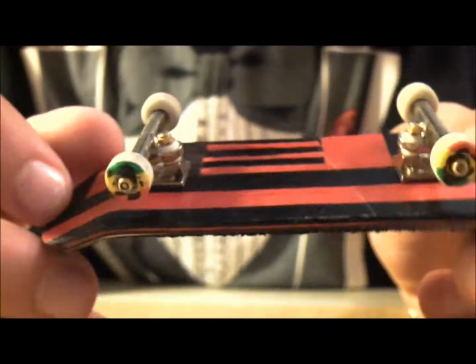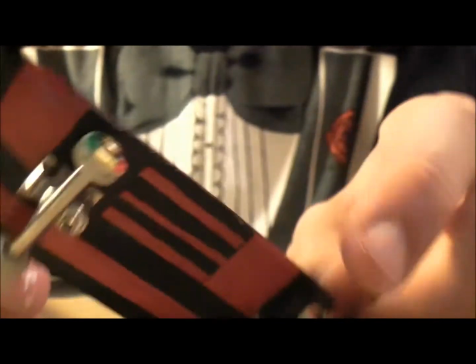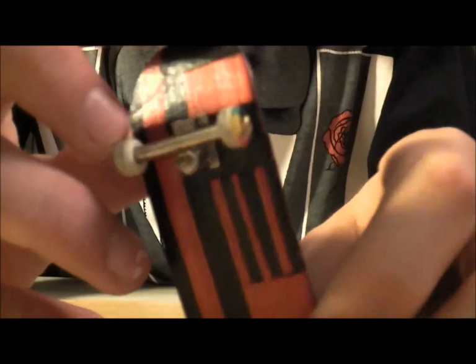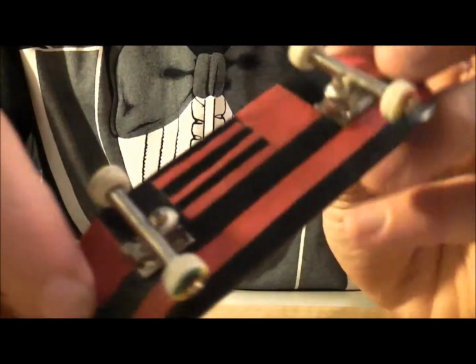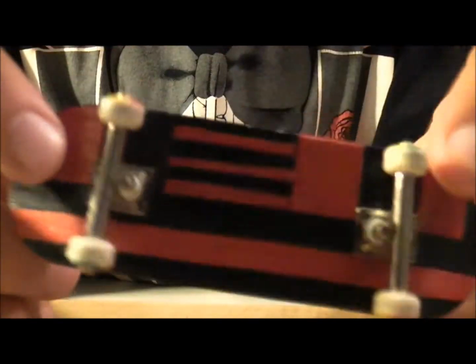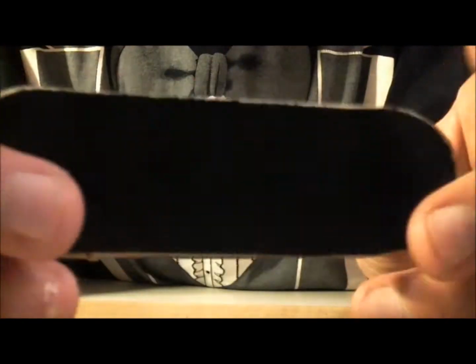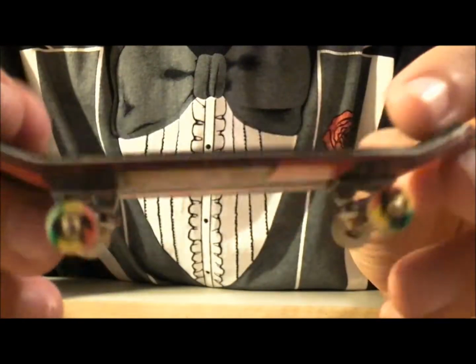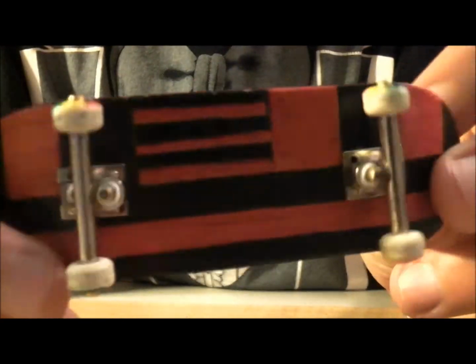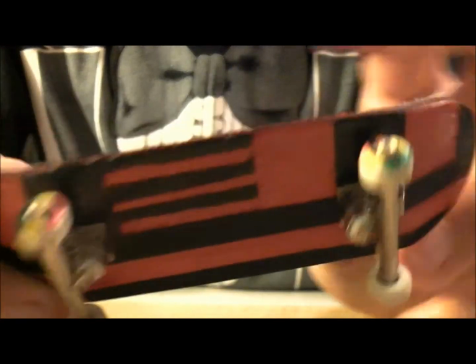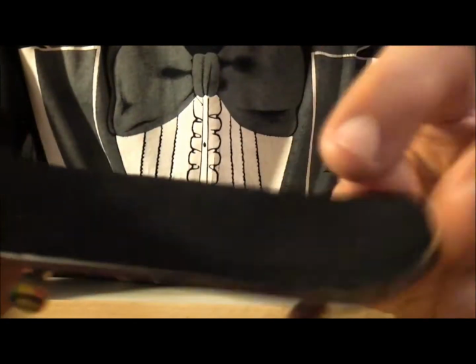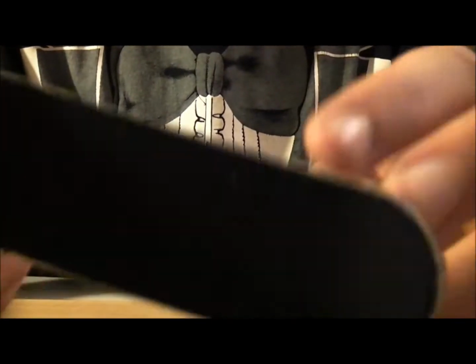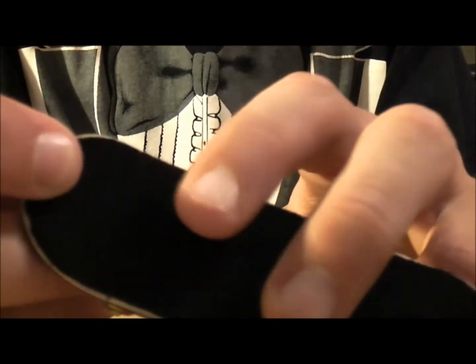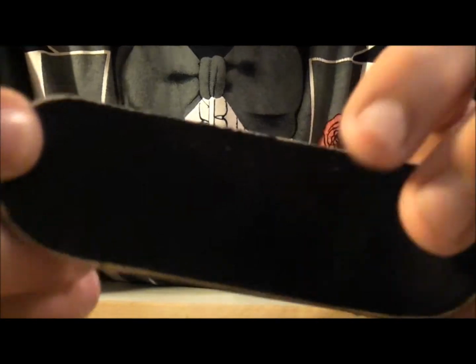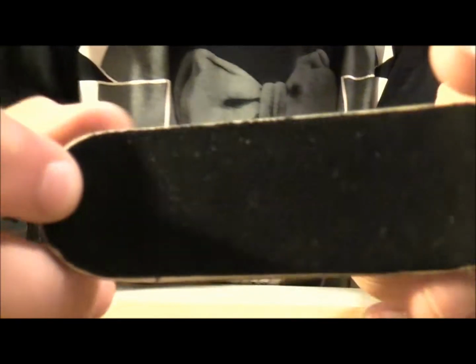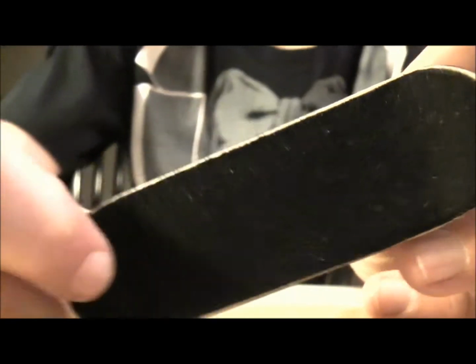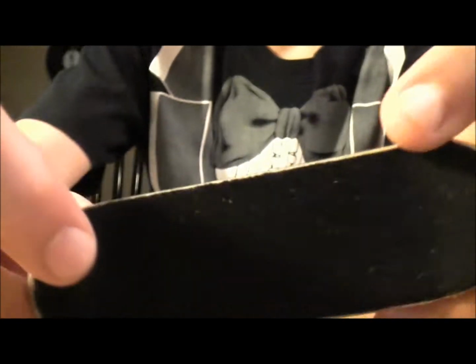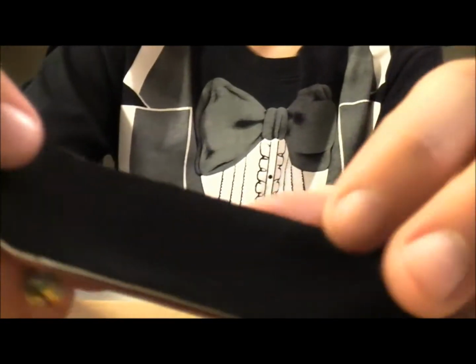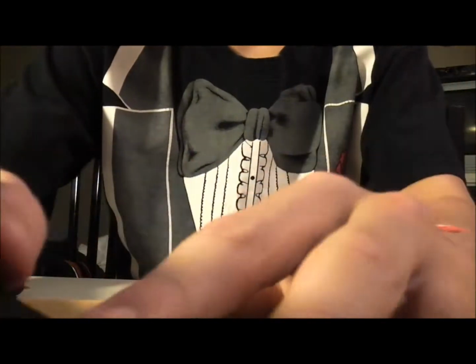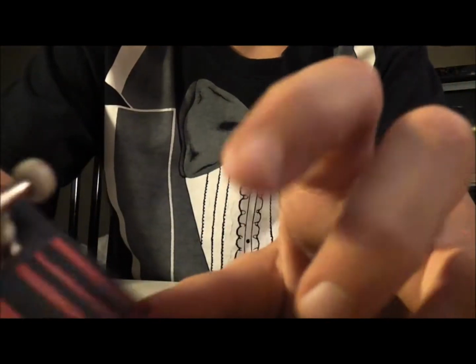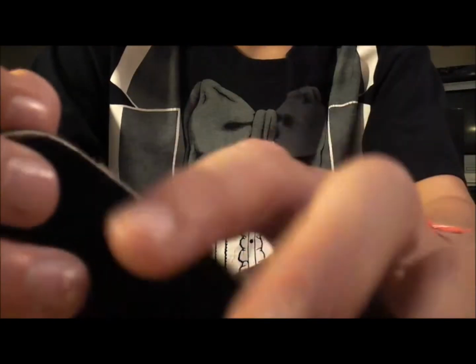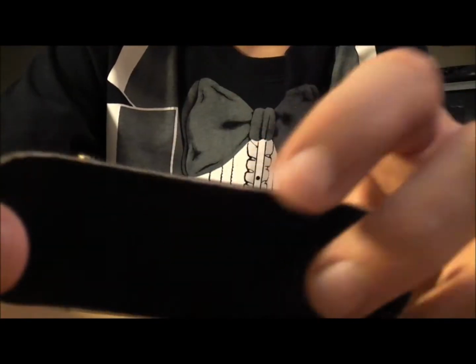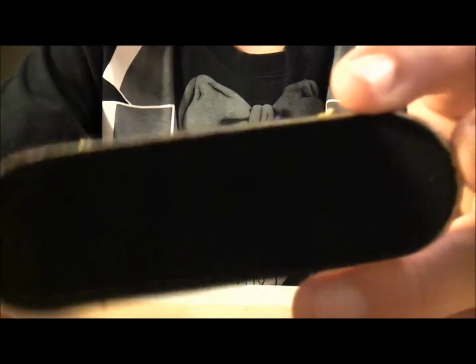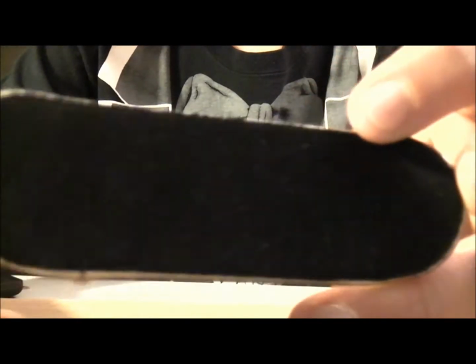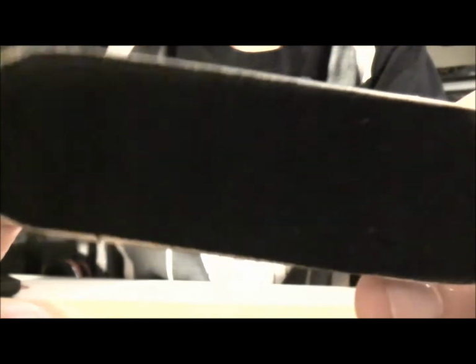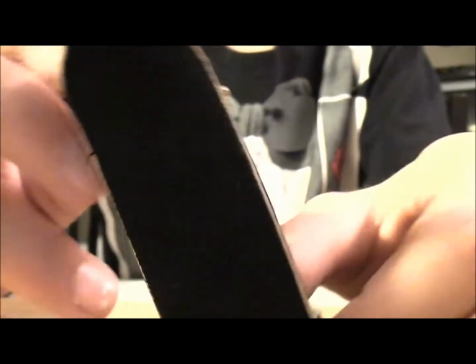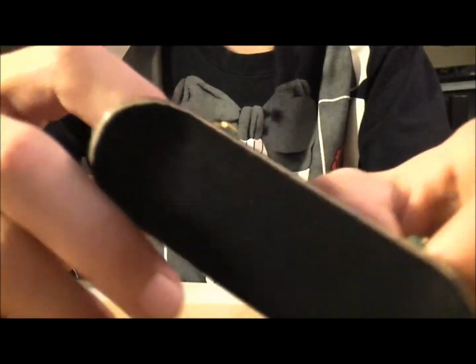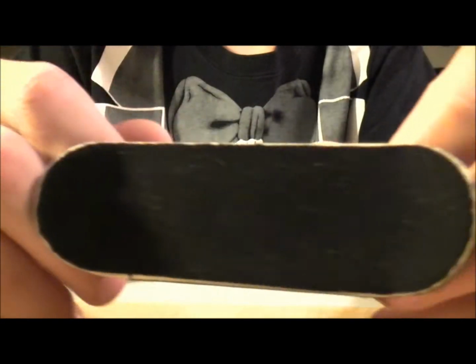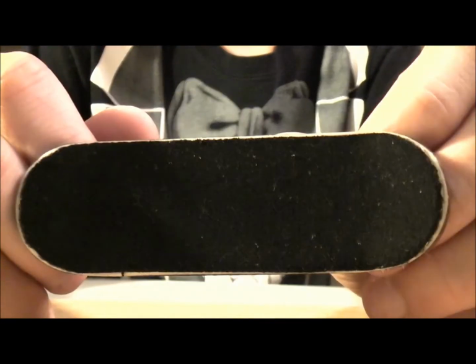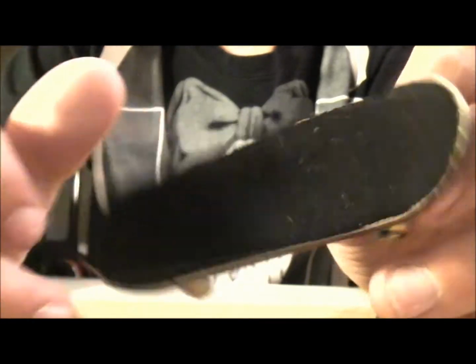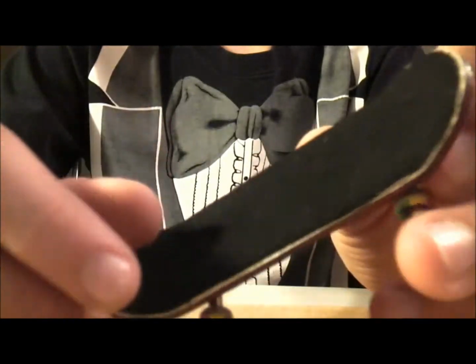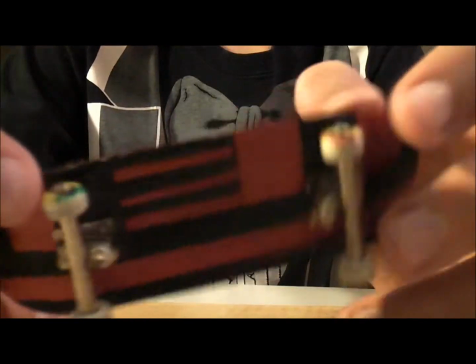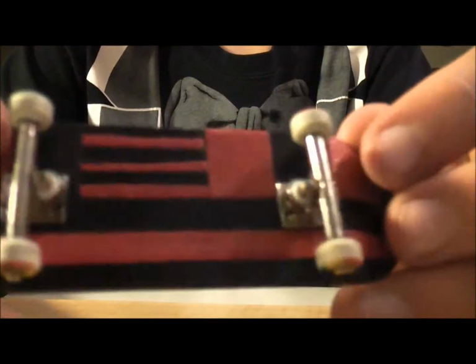Really vibrant plies and an extreme split ply, as you can see. Comes with a piece of tape. Shipped from Canada — it took like 5 or 6 days. Very fast, from Canada to the US.